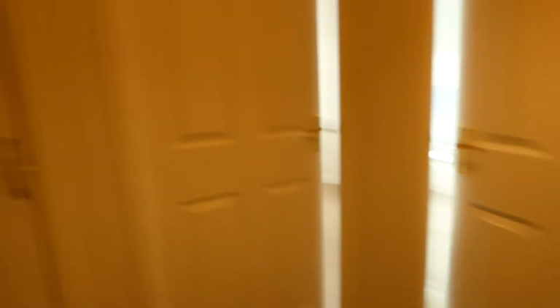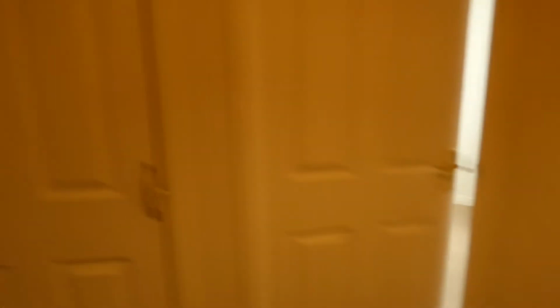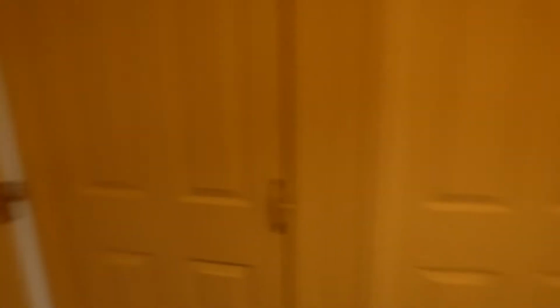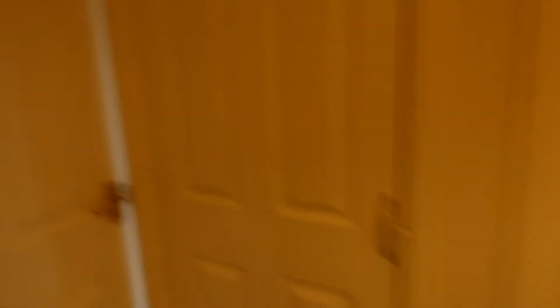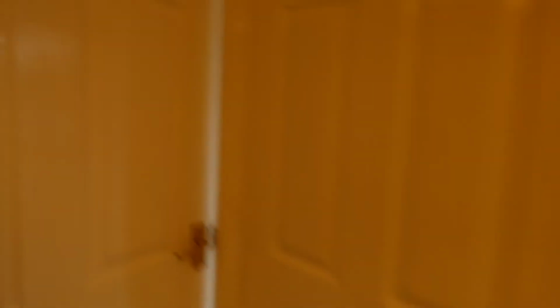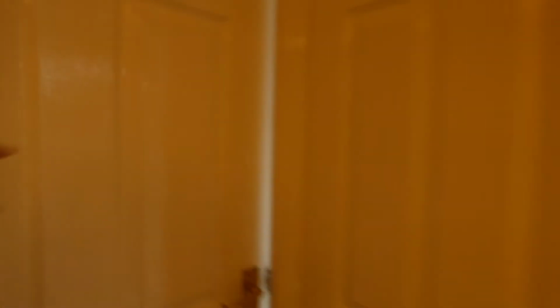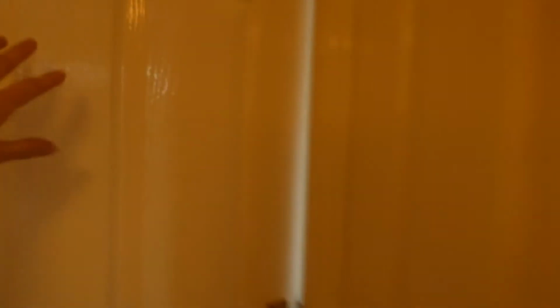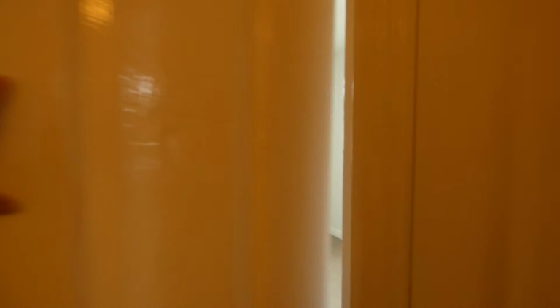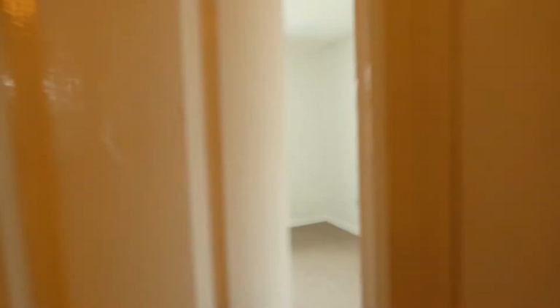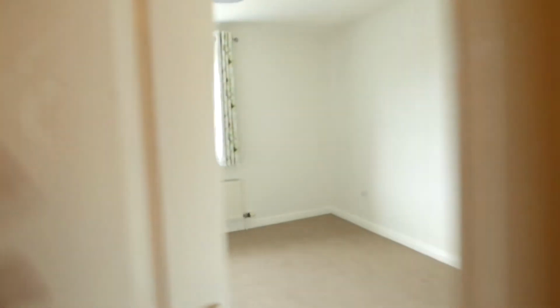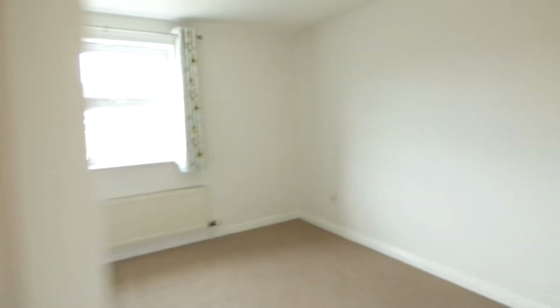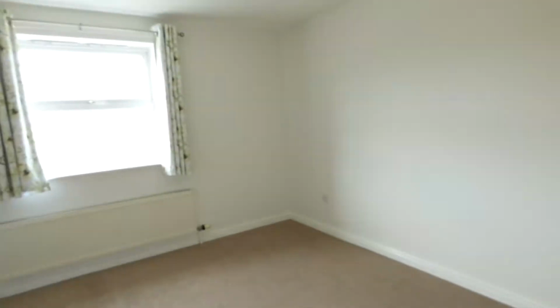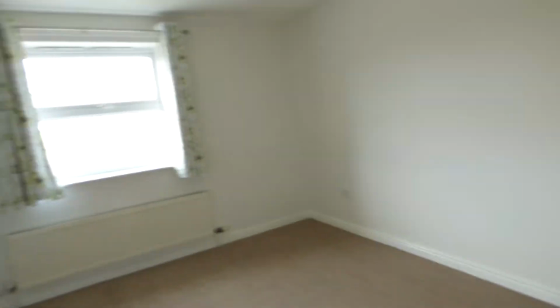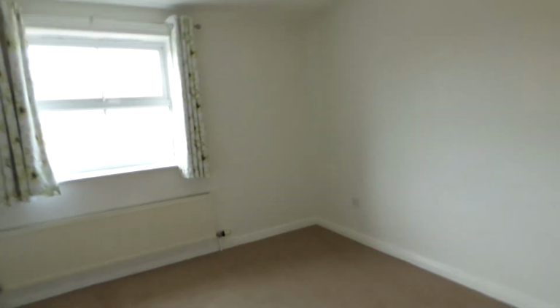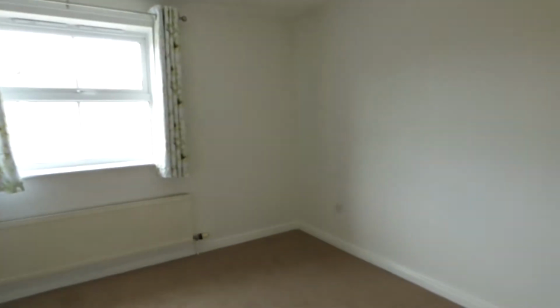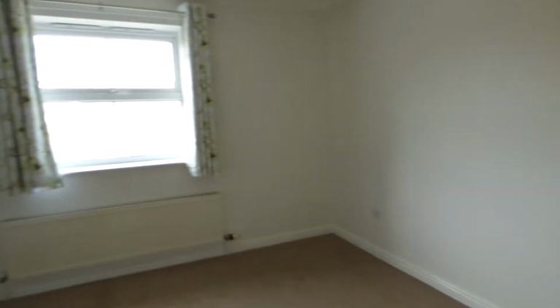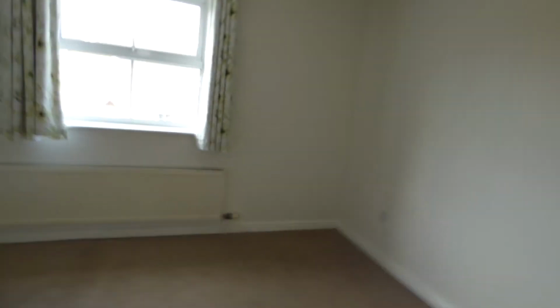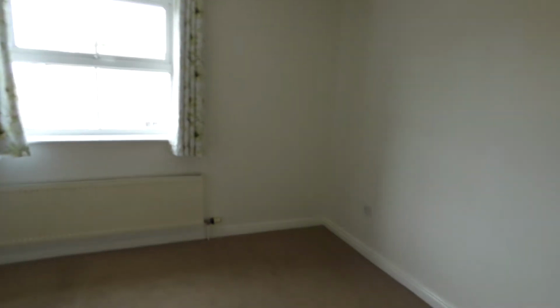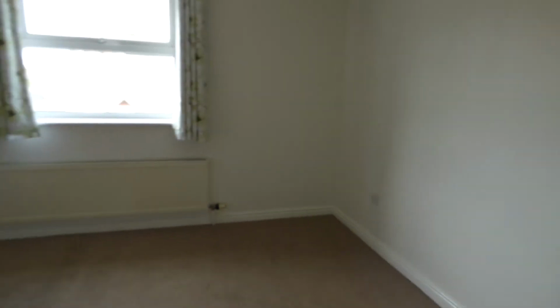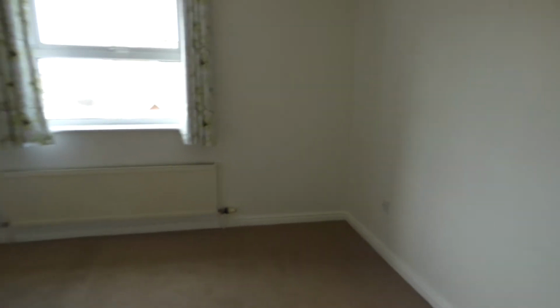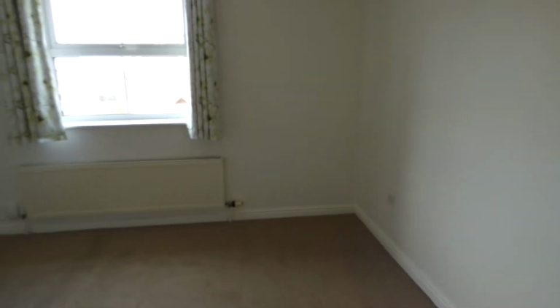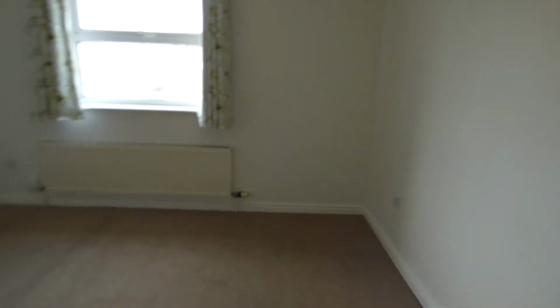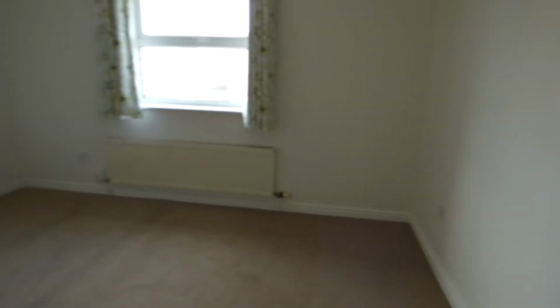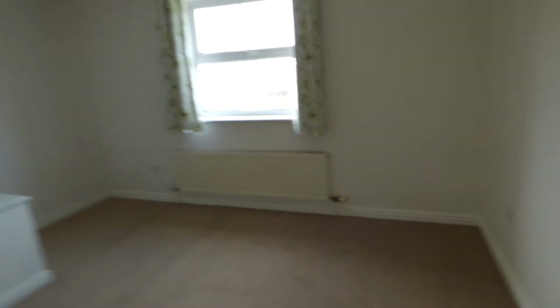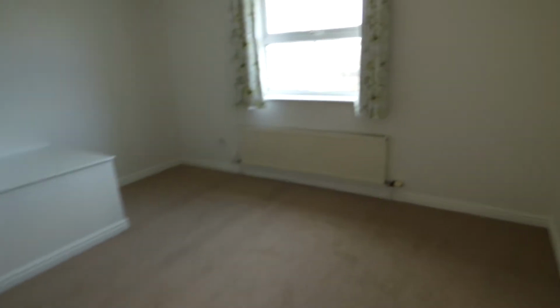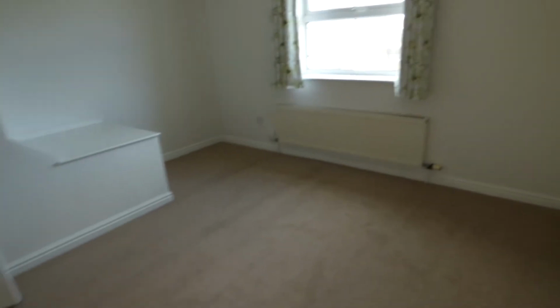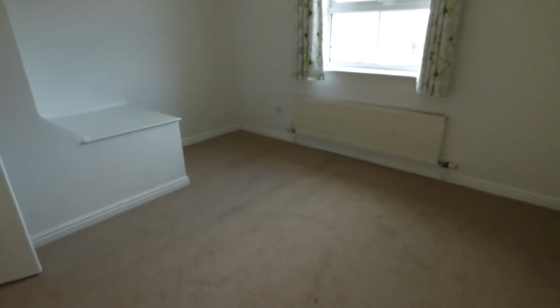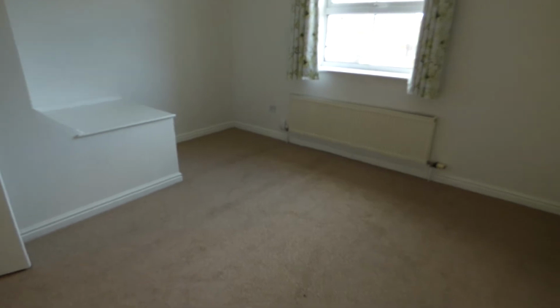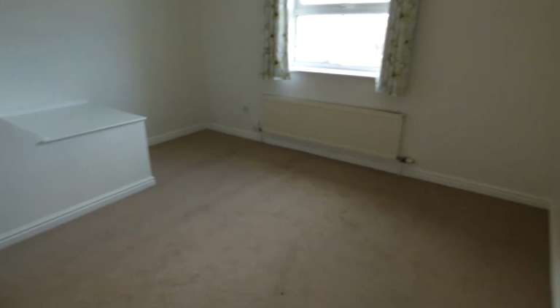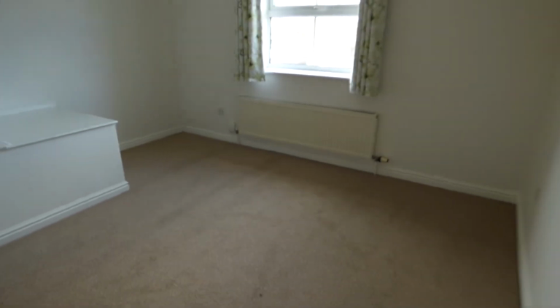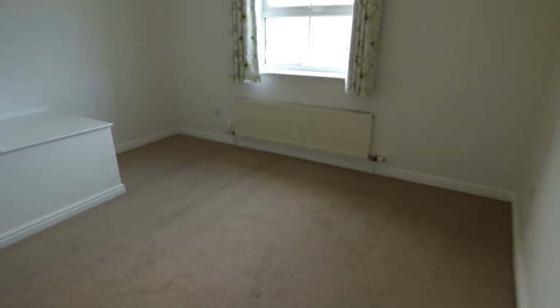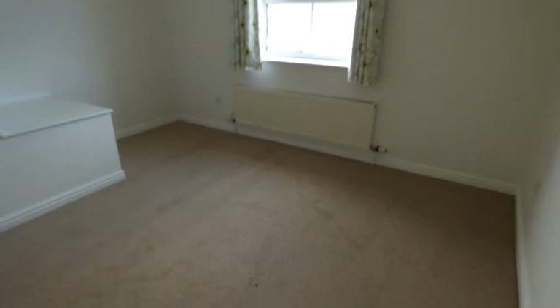Heading into the master bedroom or main bedroom — it's a good sized double.